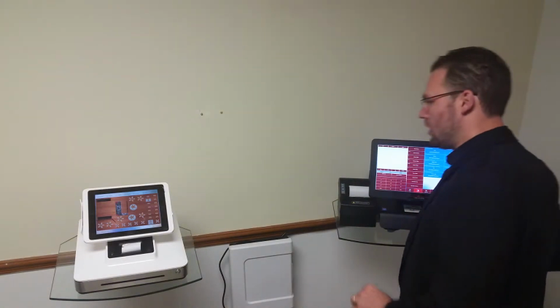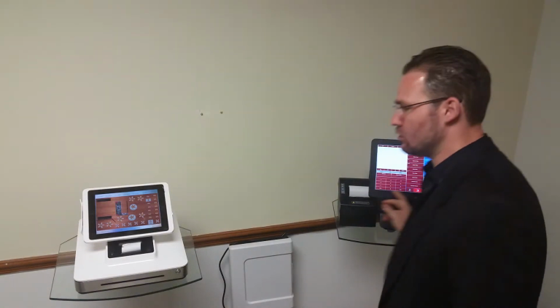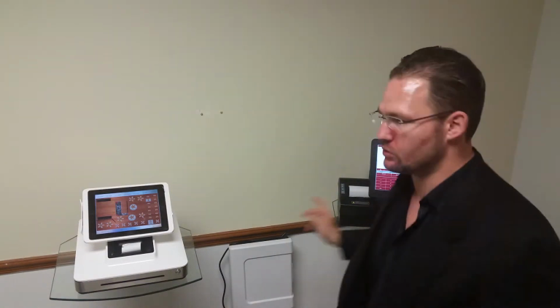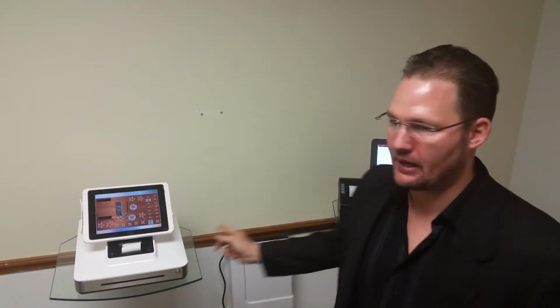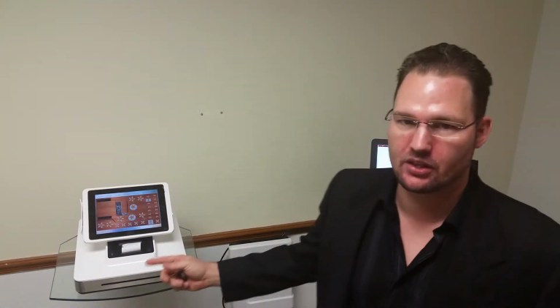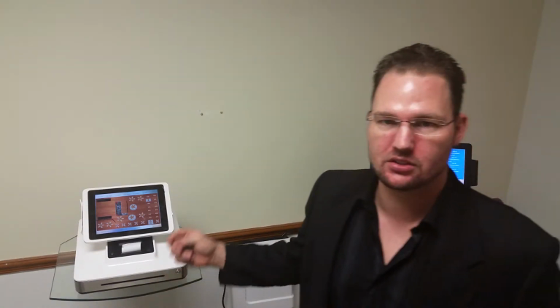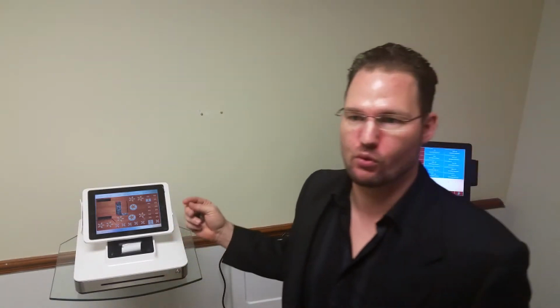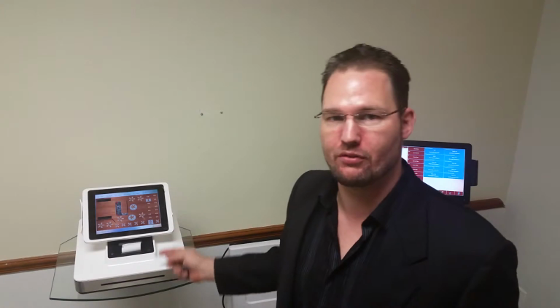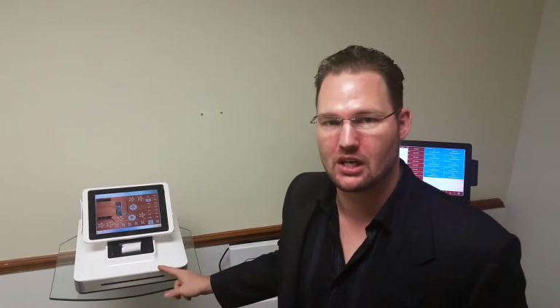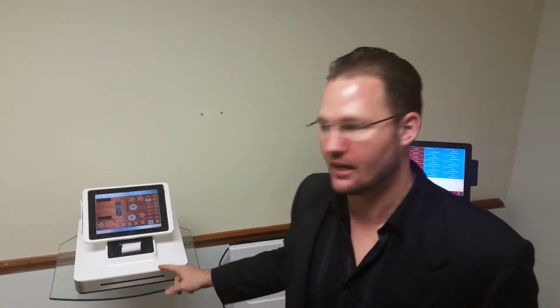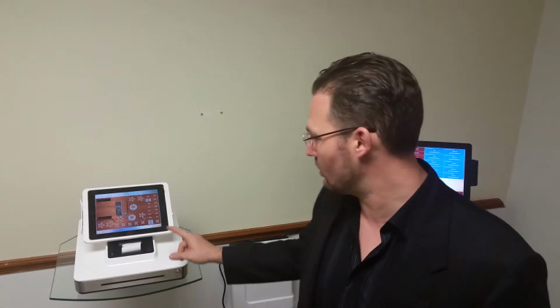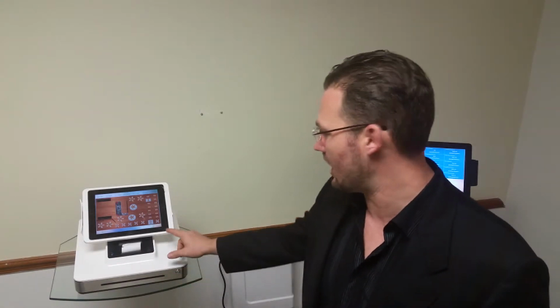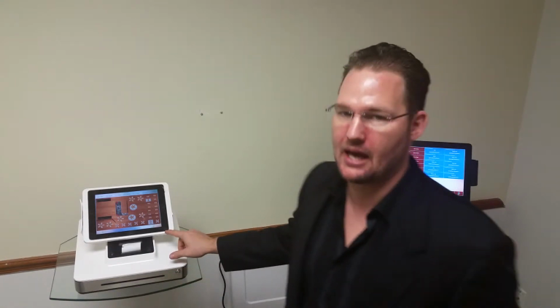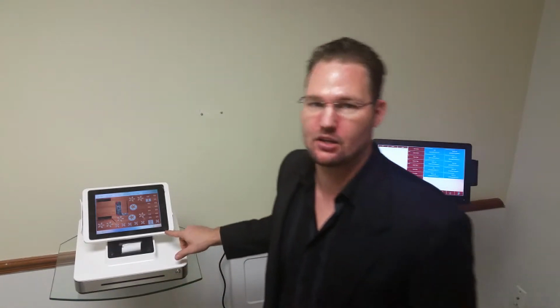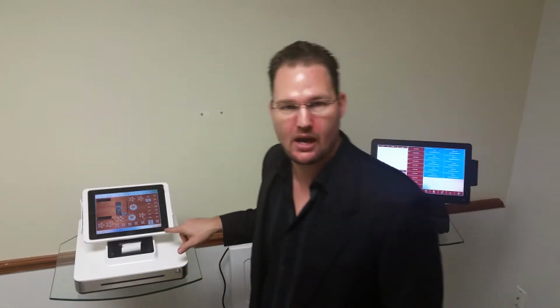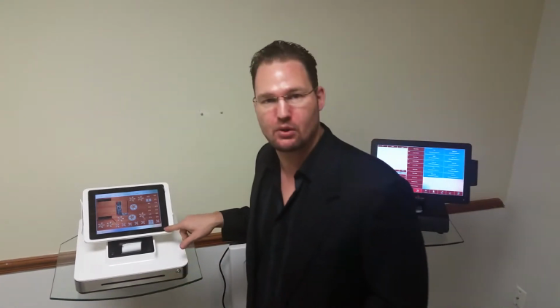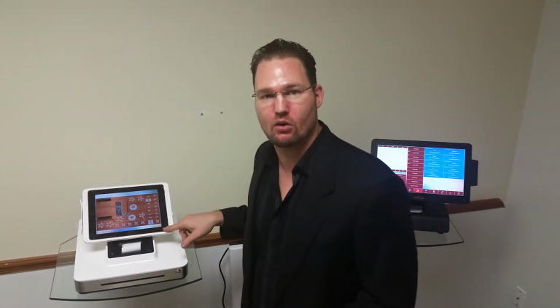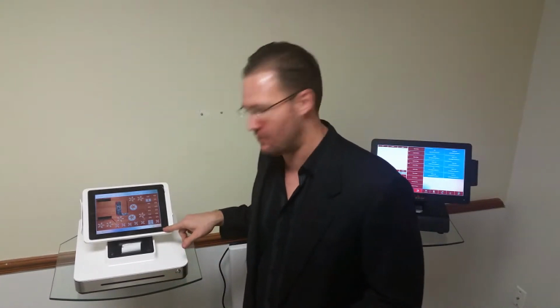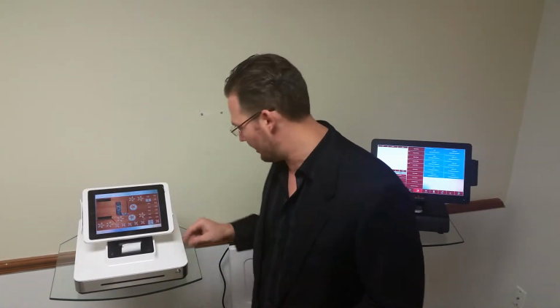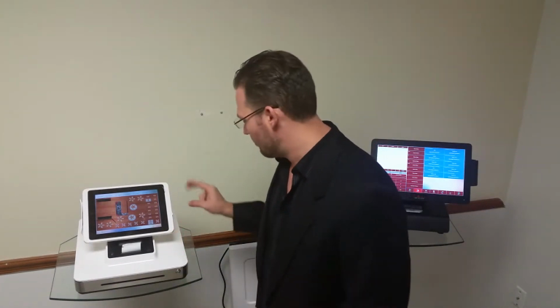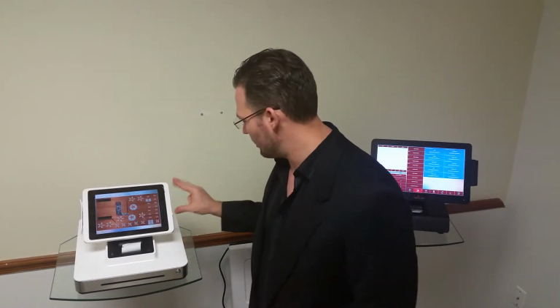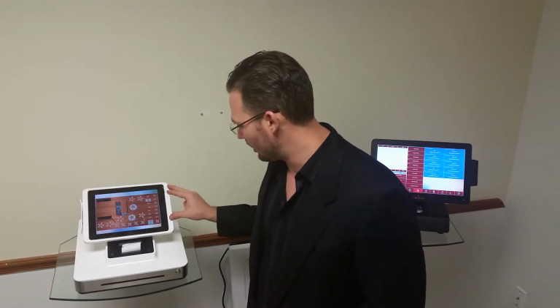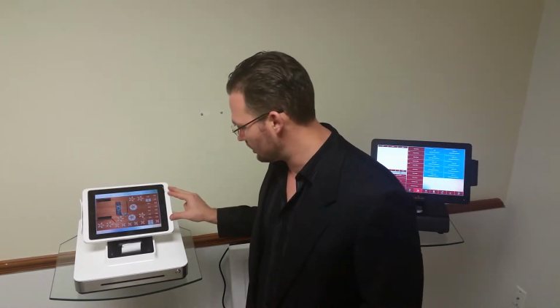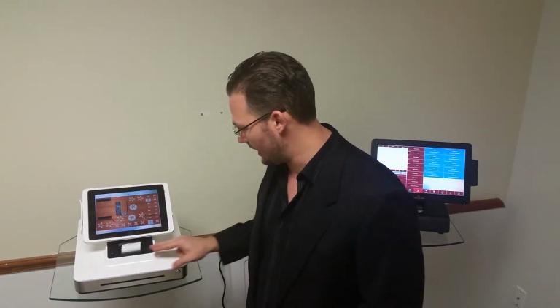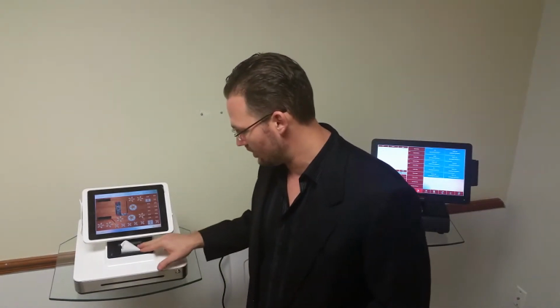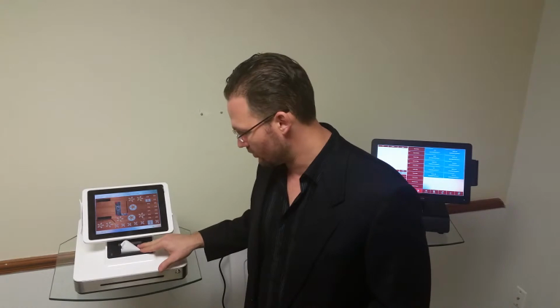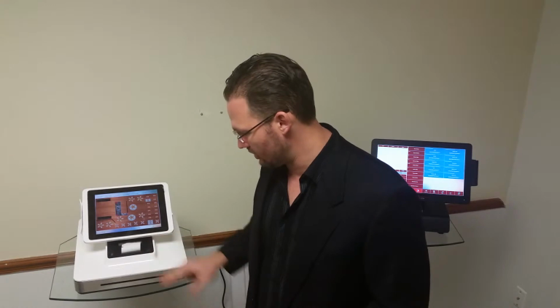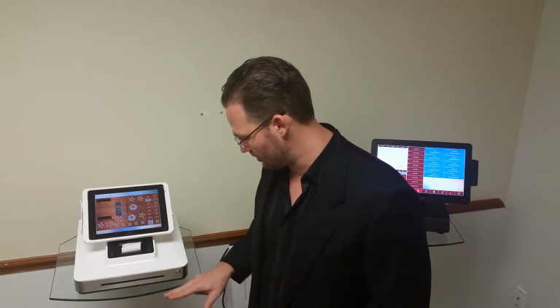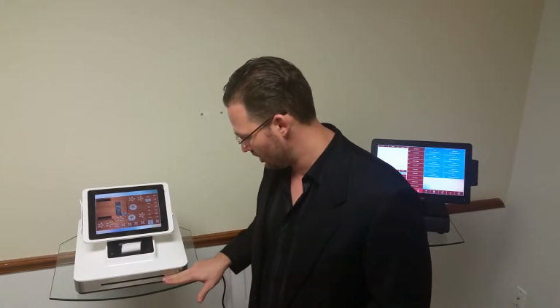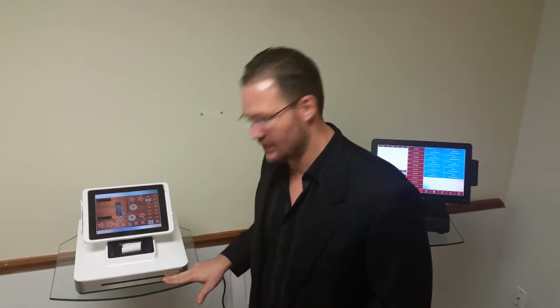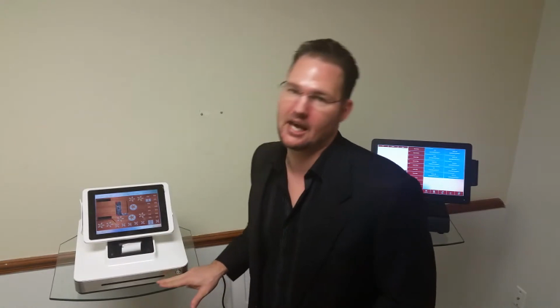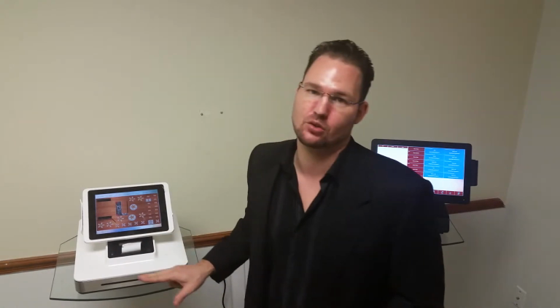We also pair this for $149 with an iPad. Now, you do have to bring your own iPad, but we do include the stand, the receipt printer, and the cash drawer.